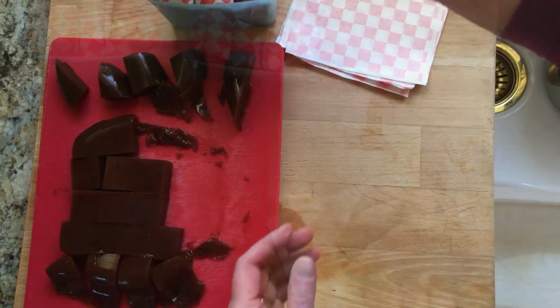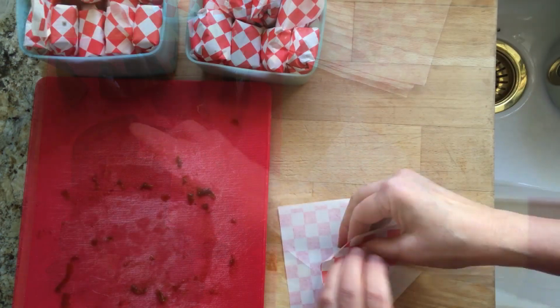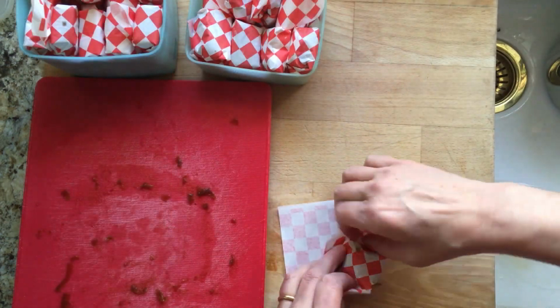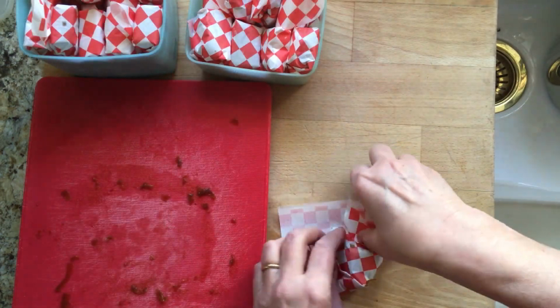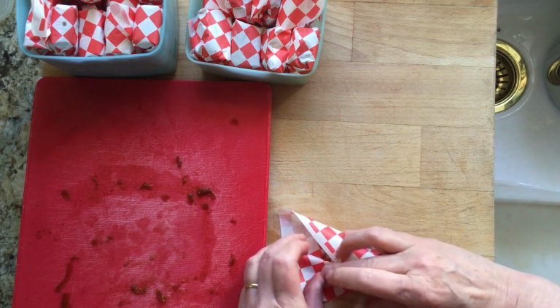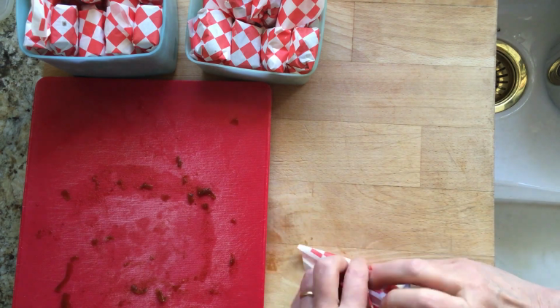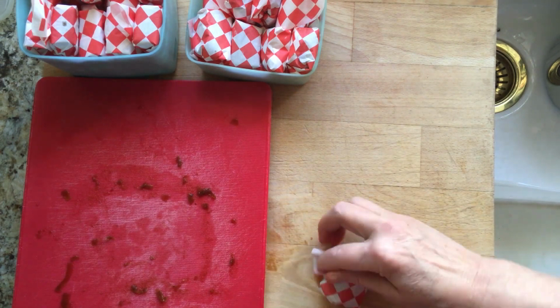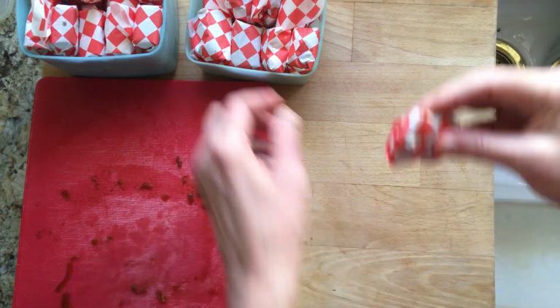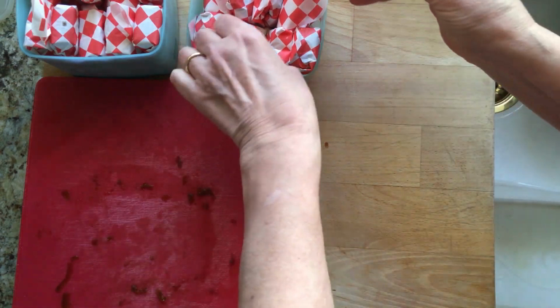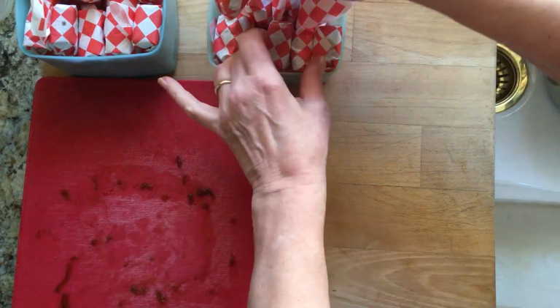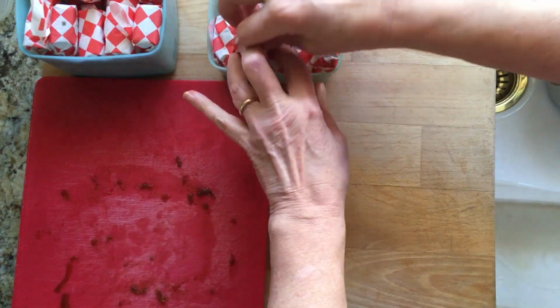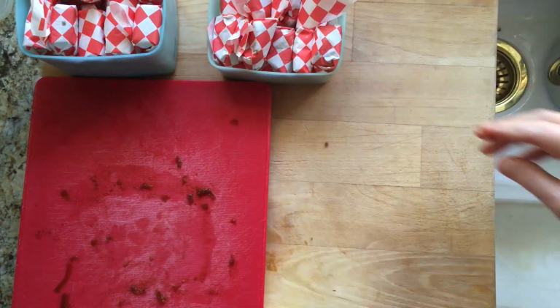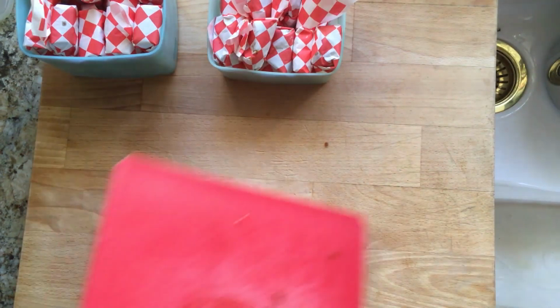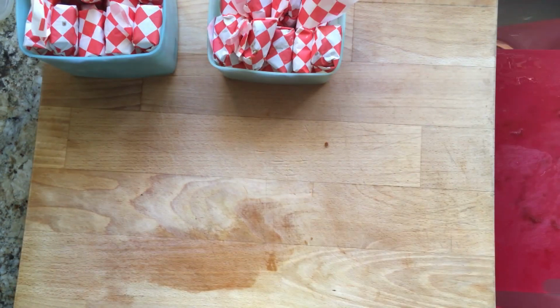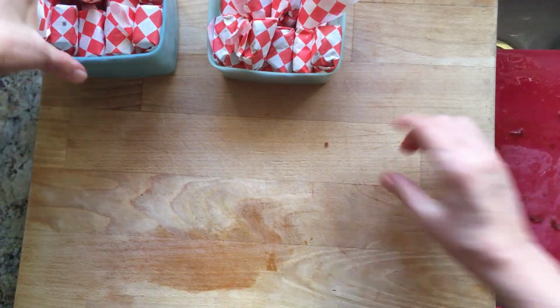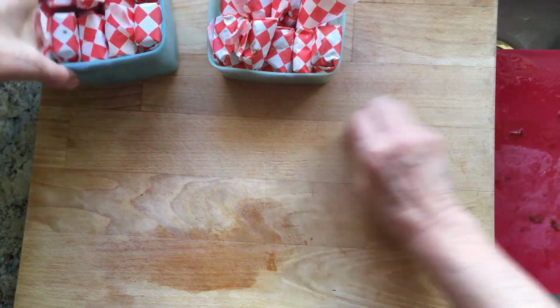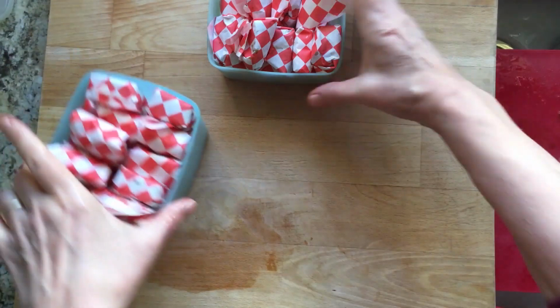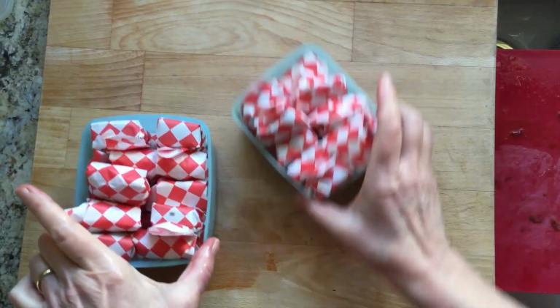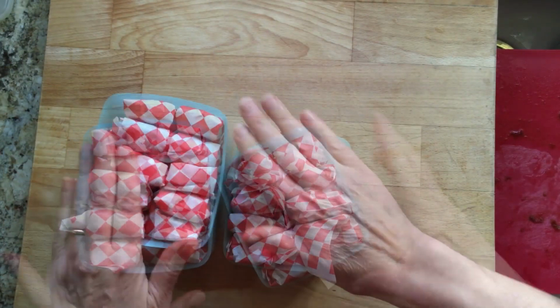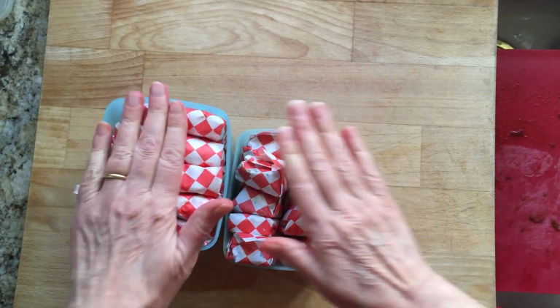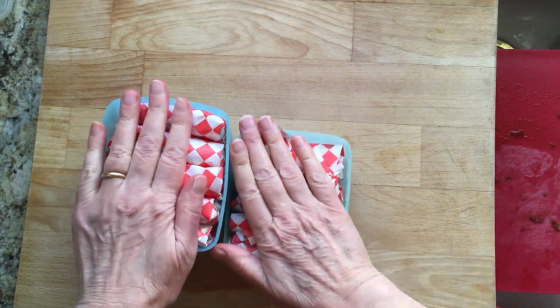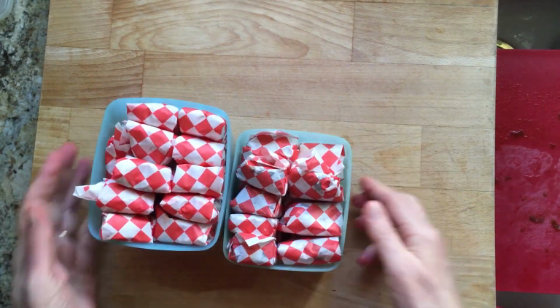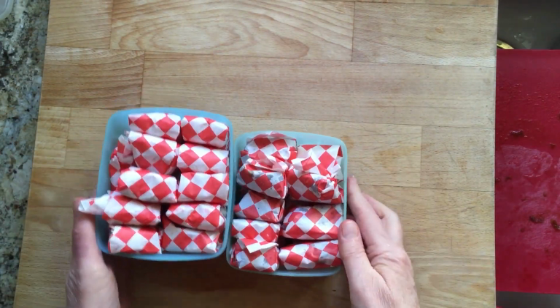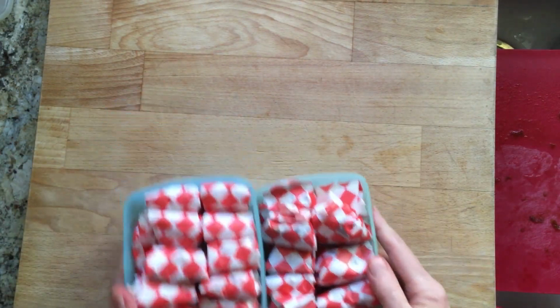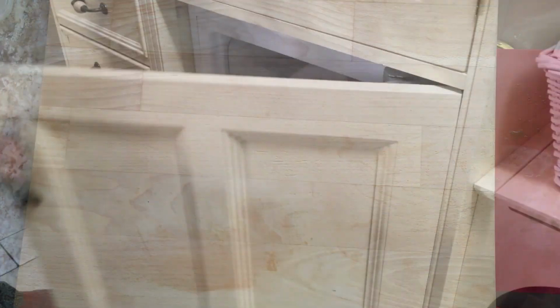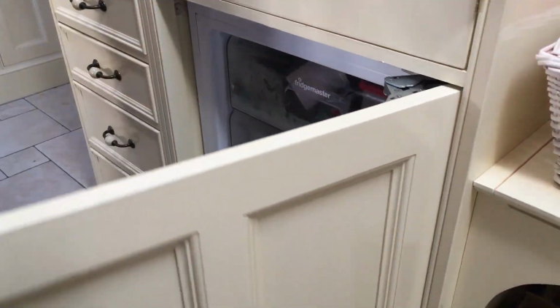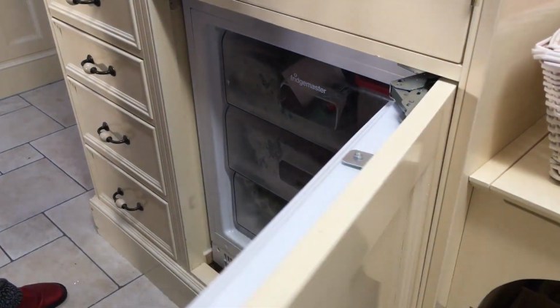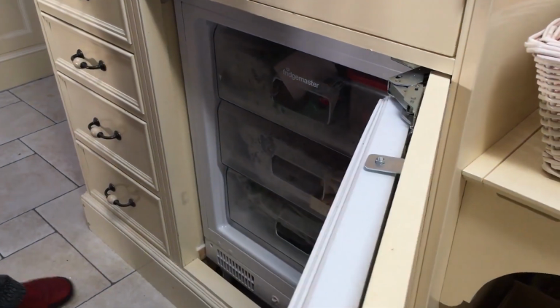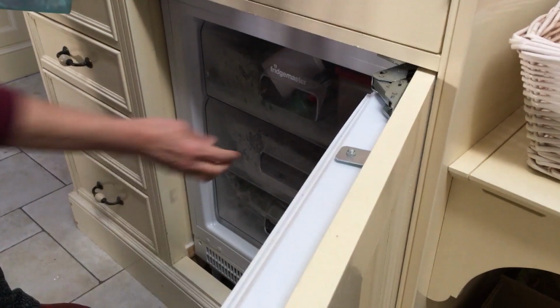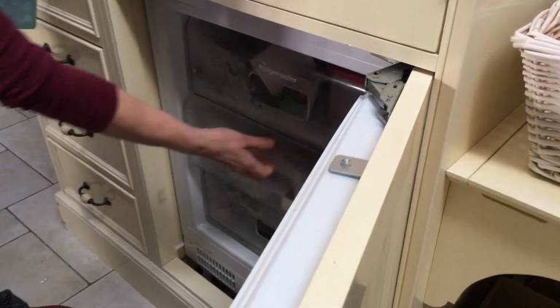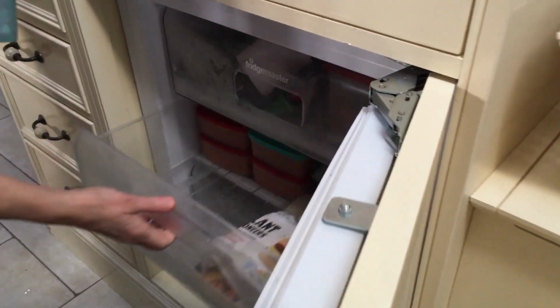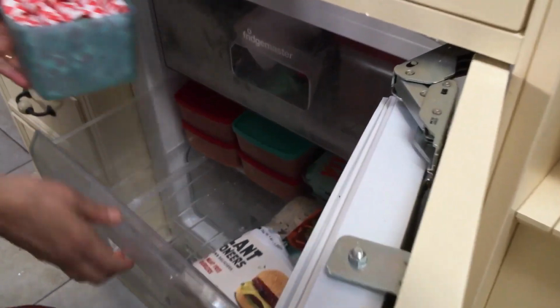Either way, when they're all wrapped, I store them in the freezer and take them out as I need them. I use them the same way I would use a stock cube — they're great in all sorts of stews and sauces, wherever umami flavor is needed. Enjoy!